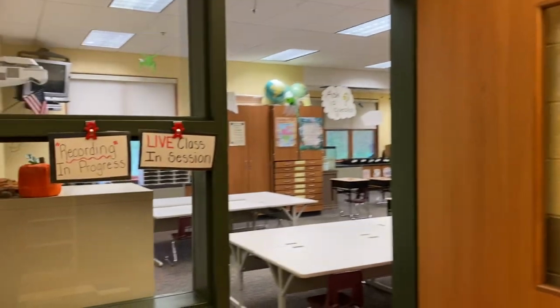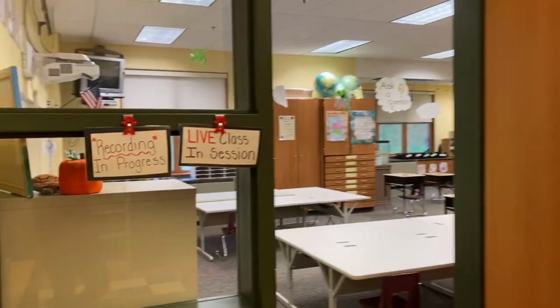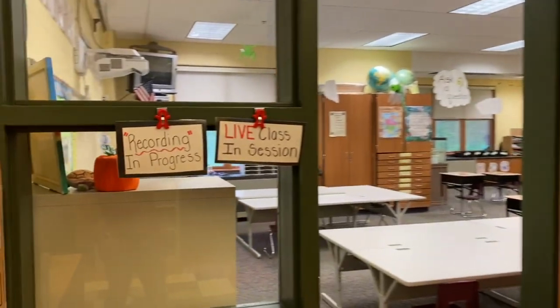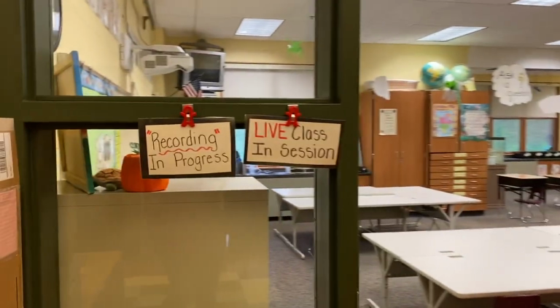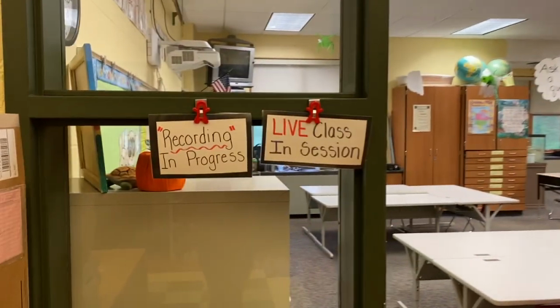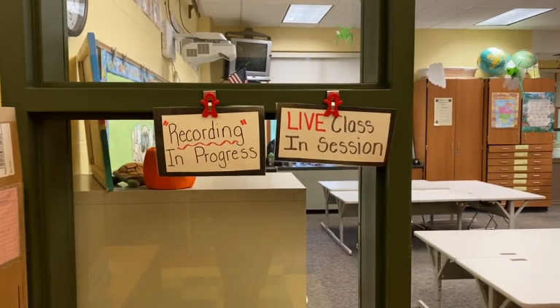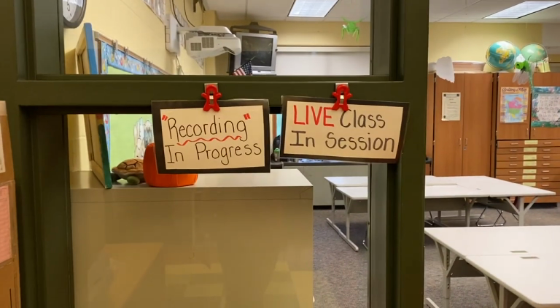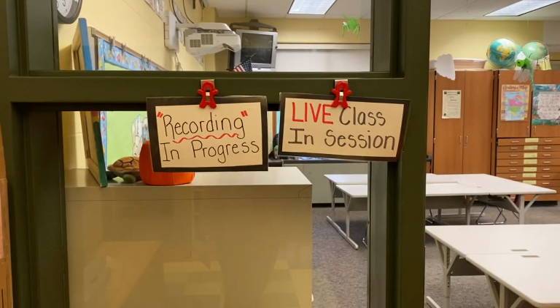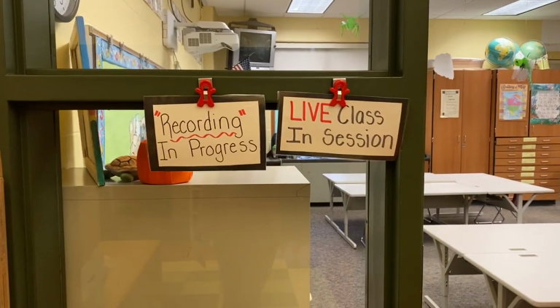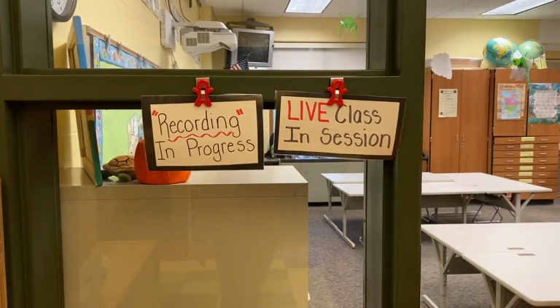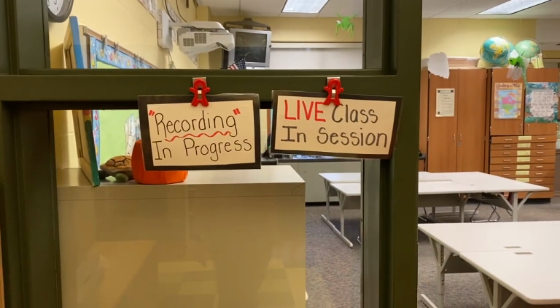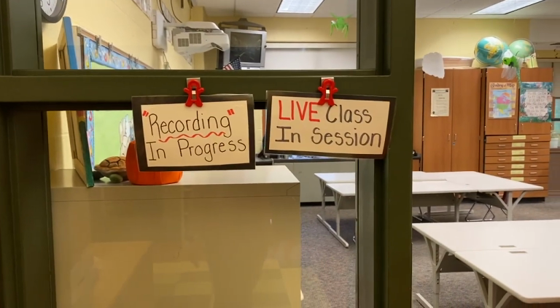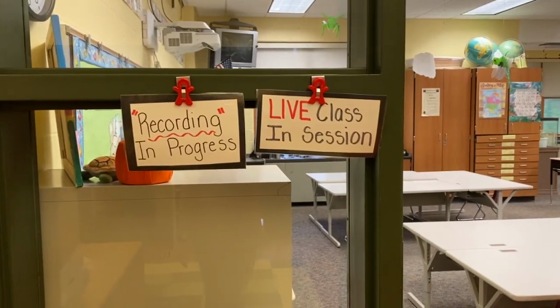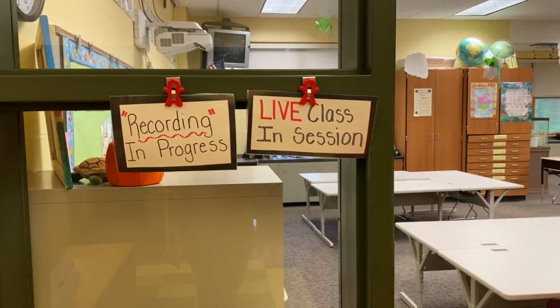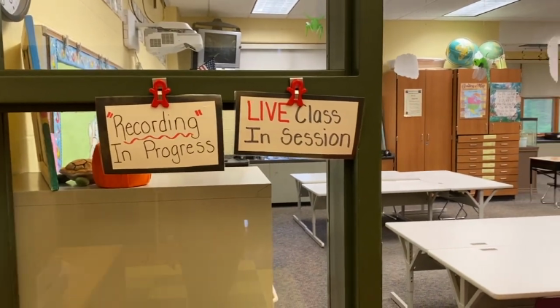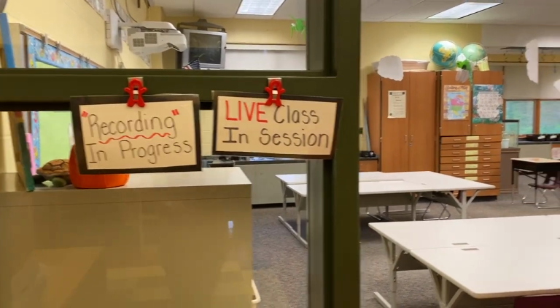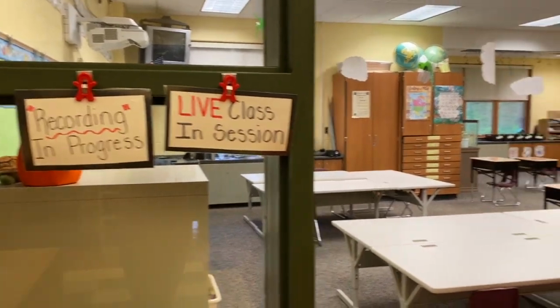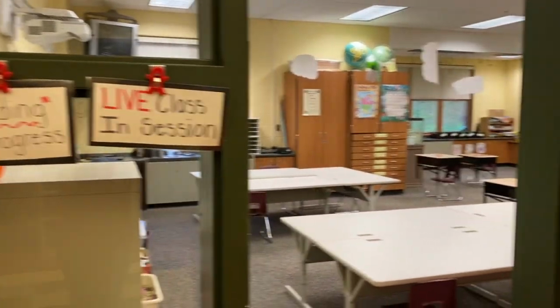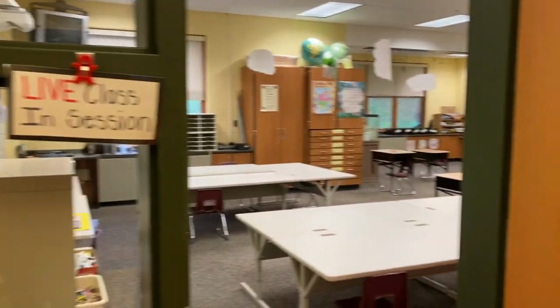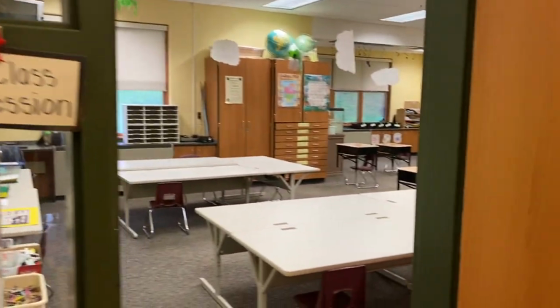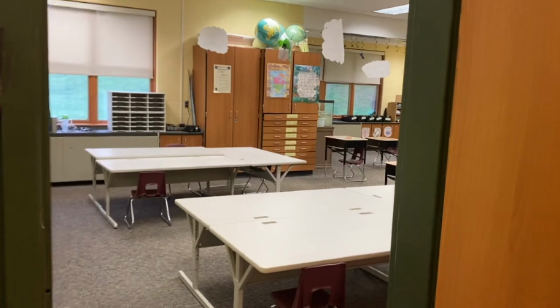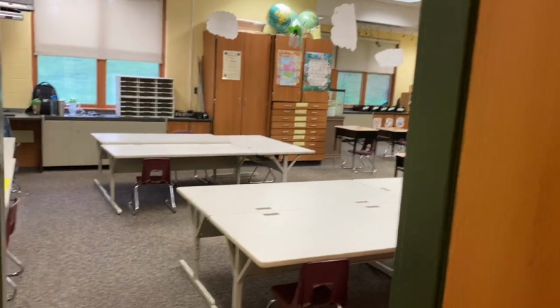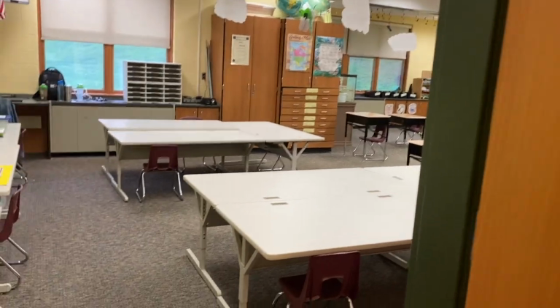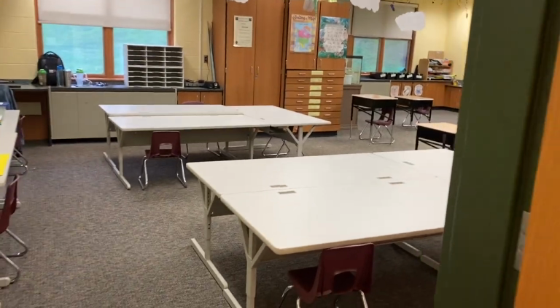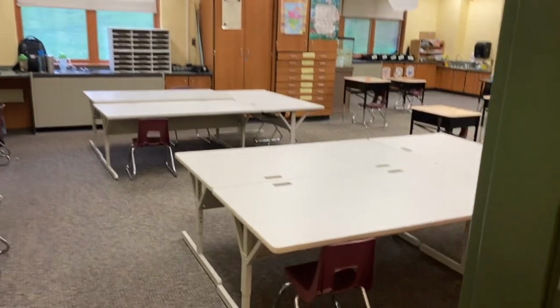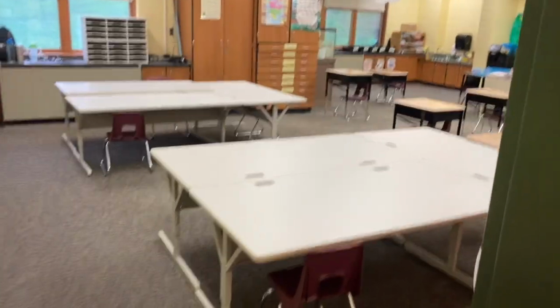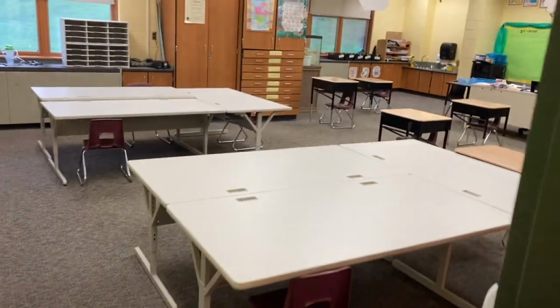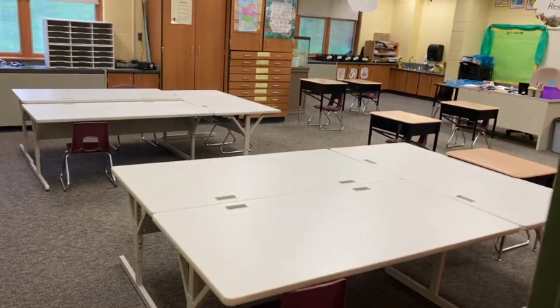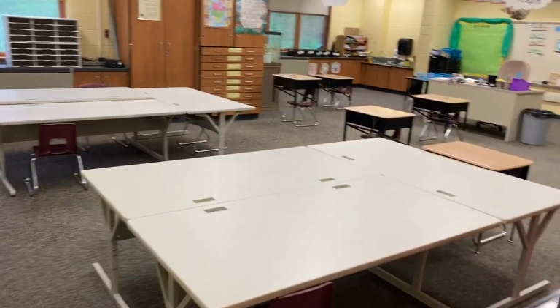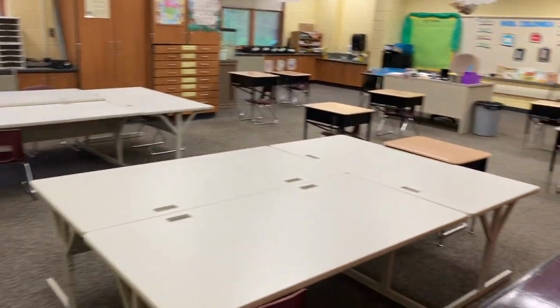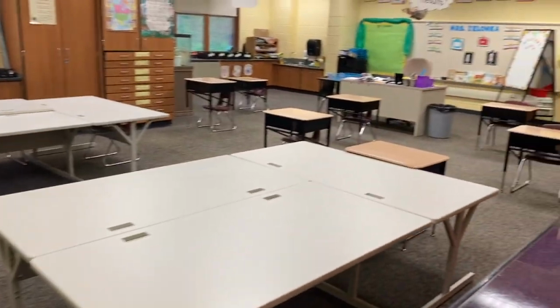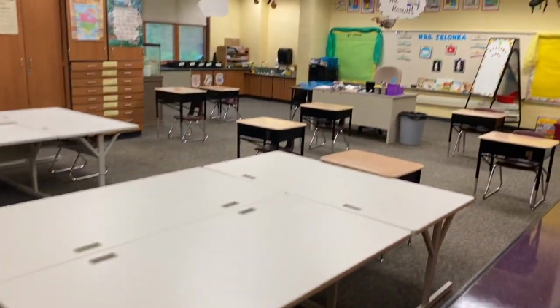Because we're virtual, I have my recording in progress and live class sessions so I don't get interrupted. And here is the classroom.